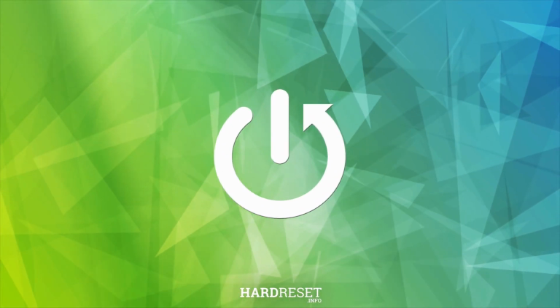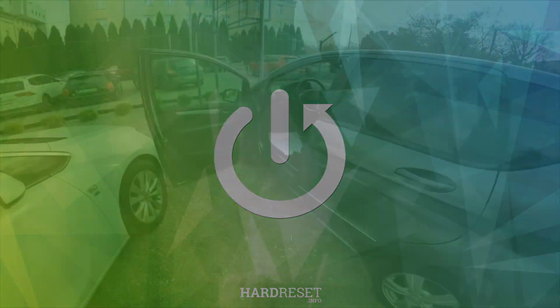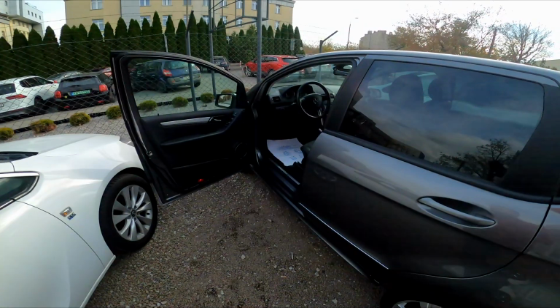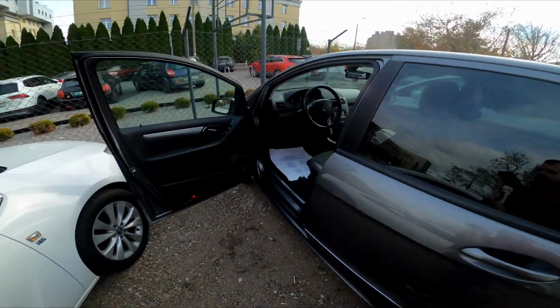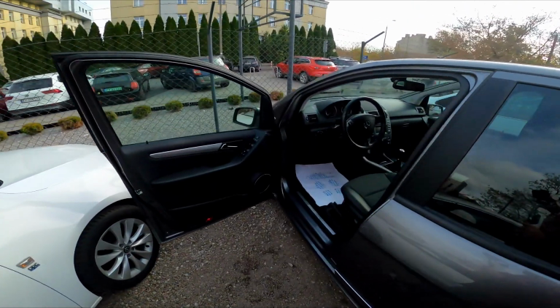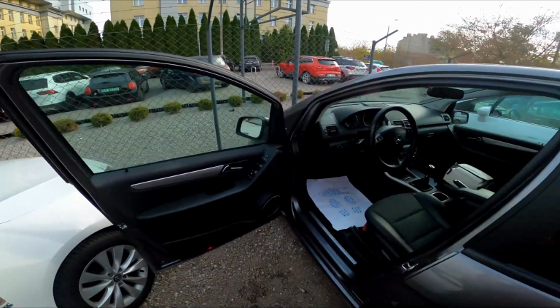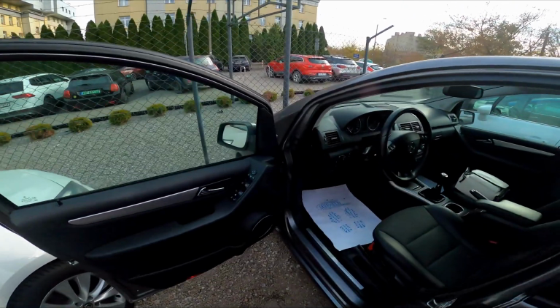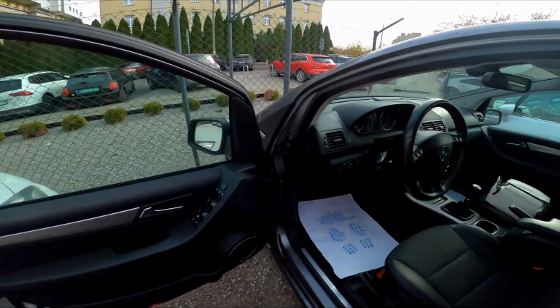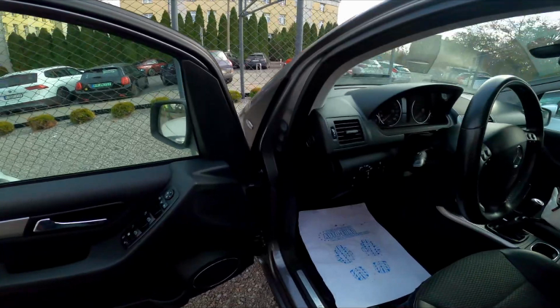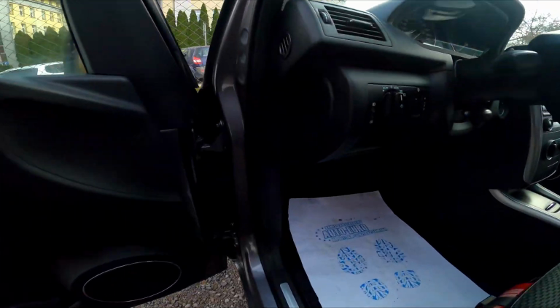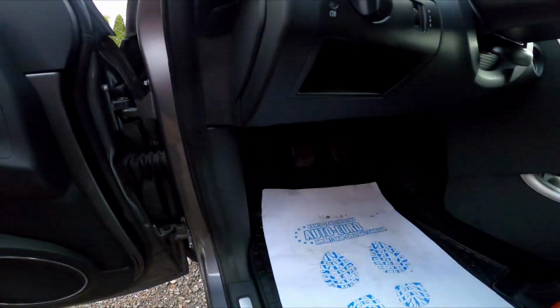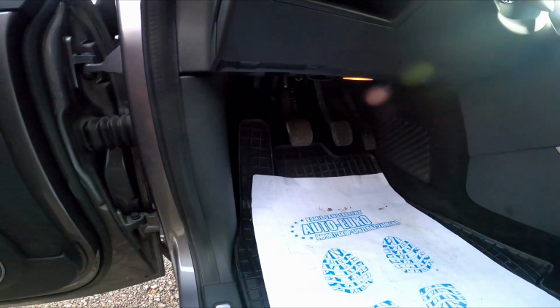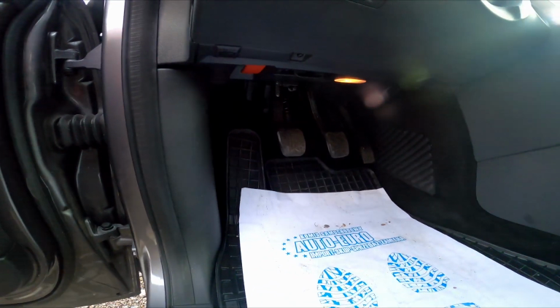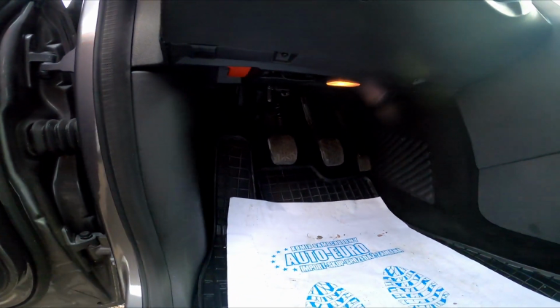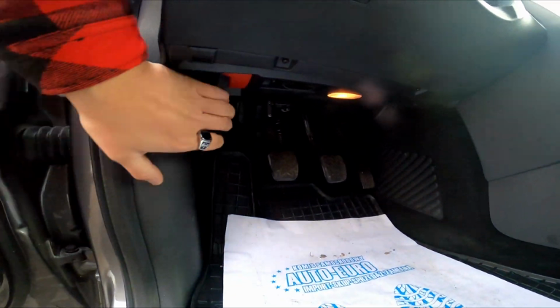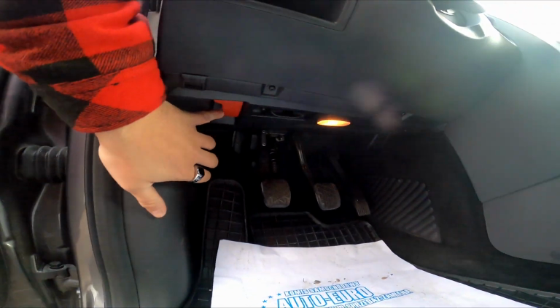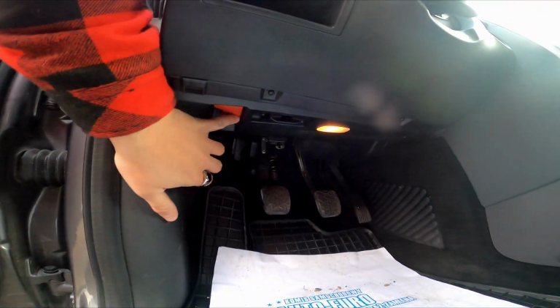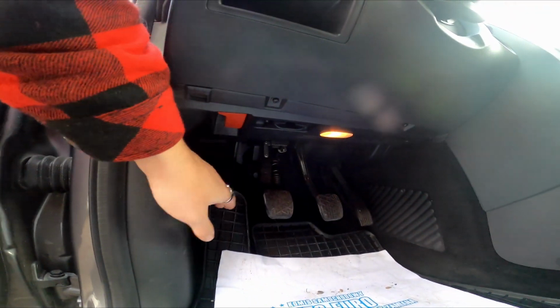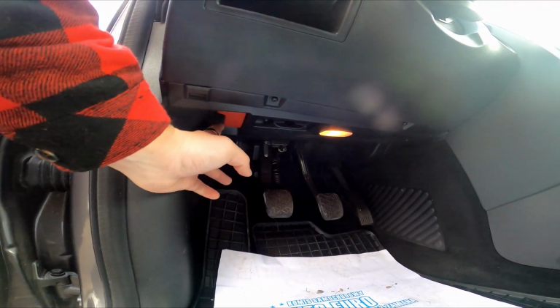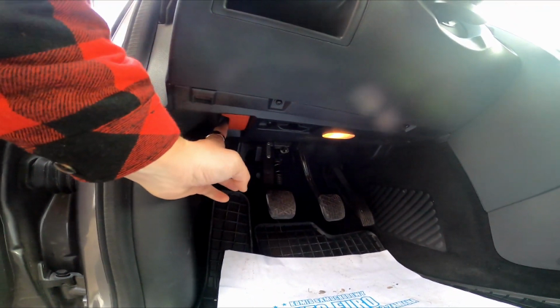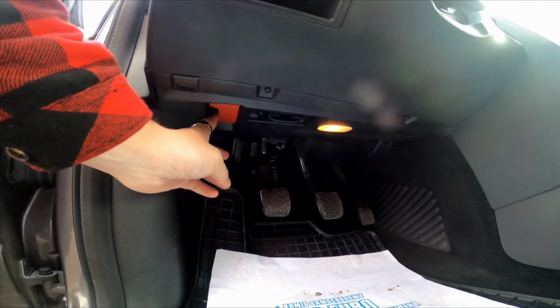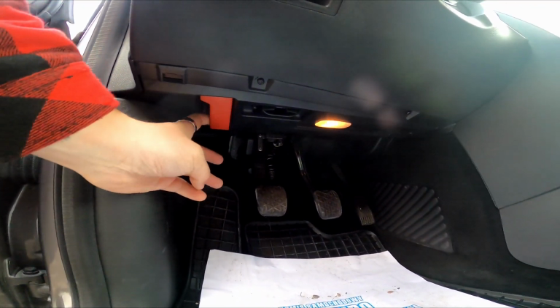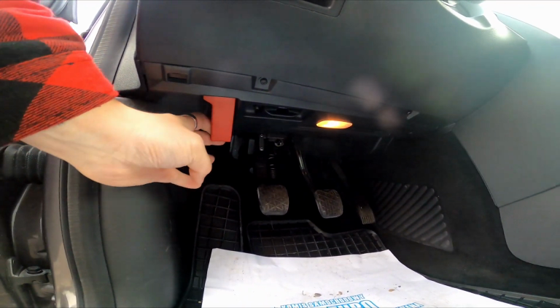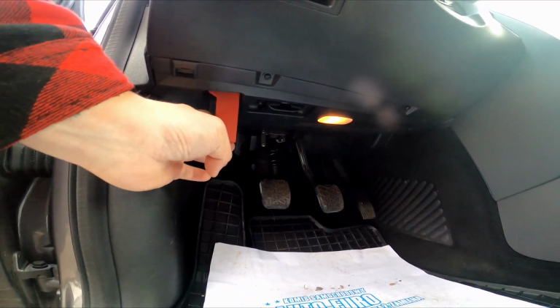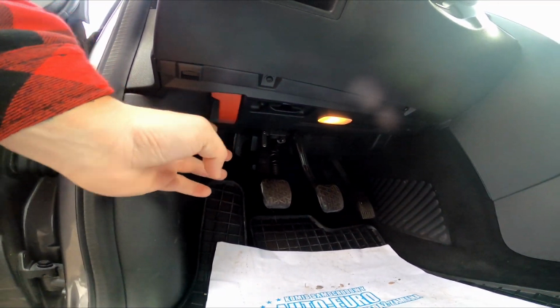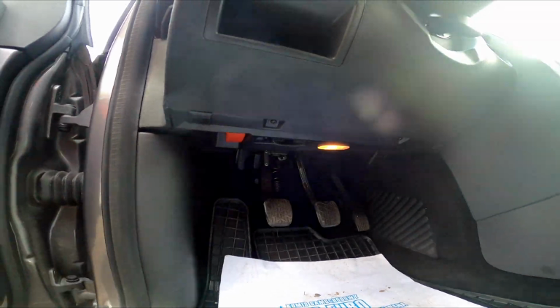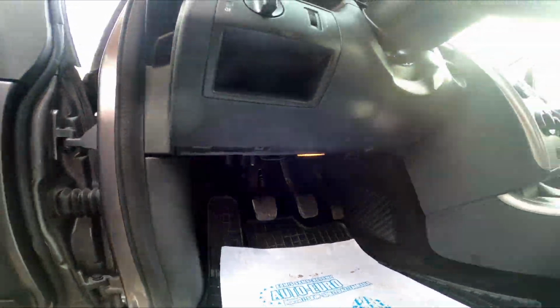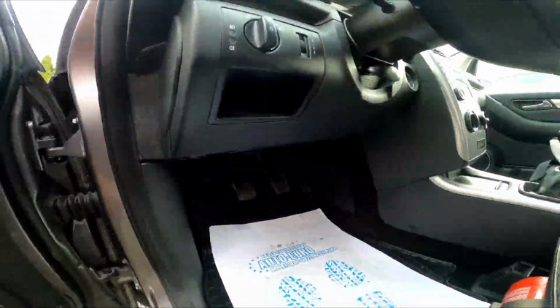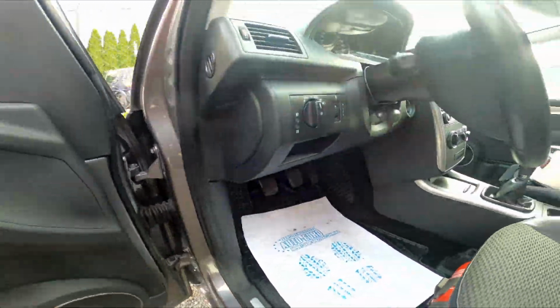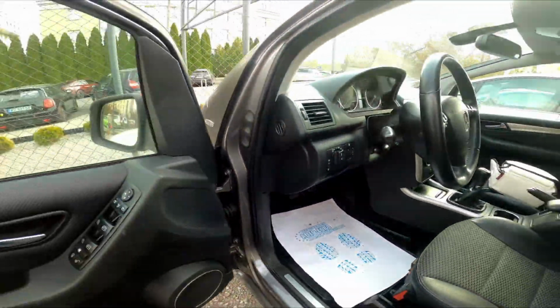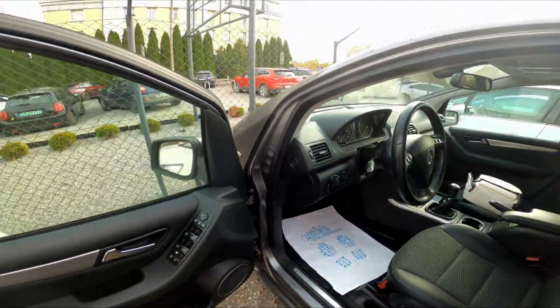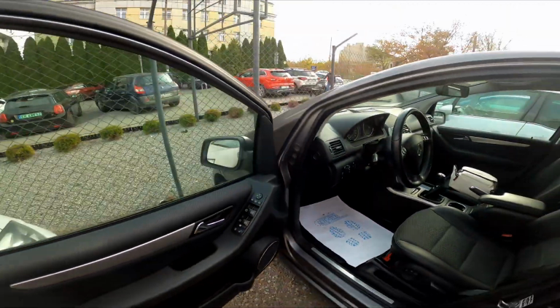In the beginning, take a look under the steering wheel. Right here we've got this red lever. Pull it and the hood is now unlocked.